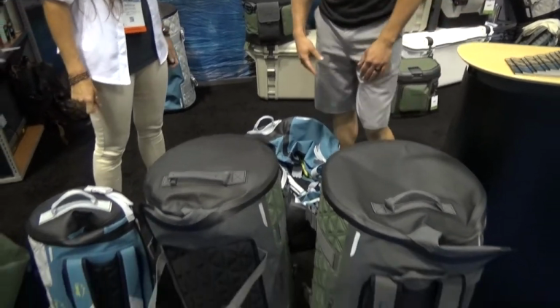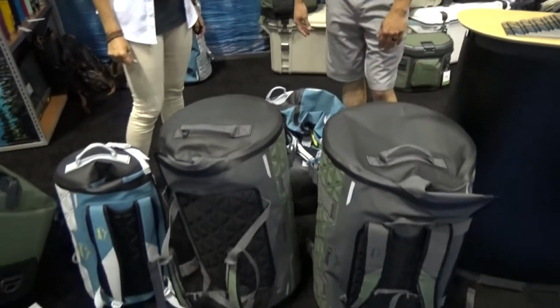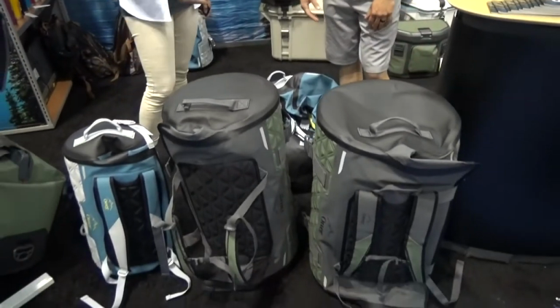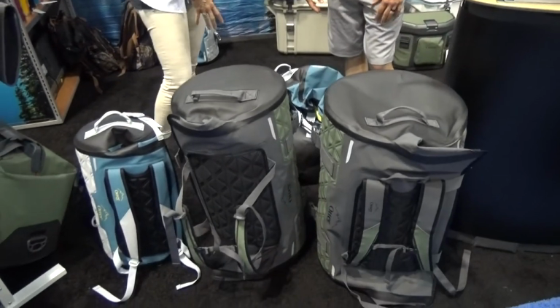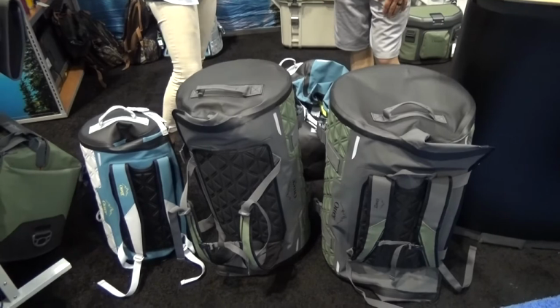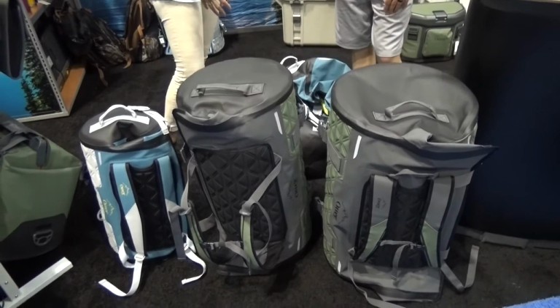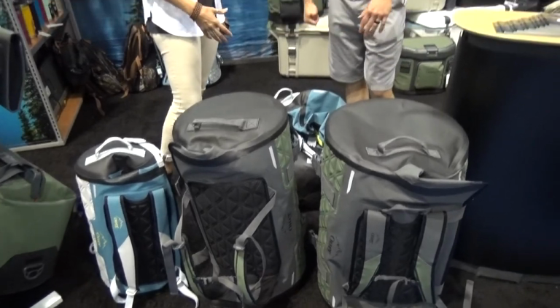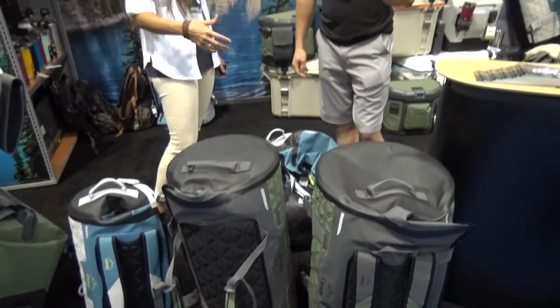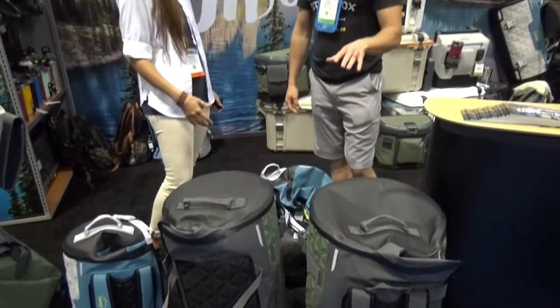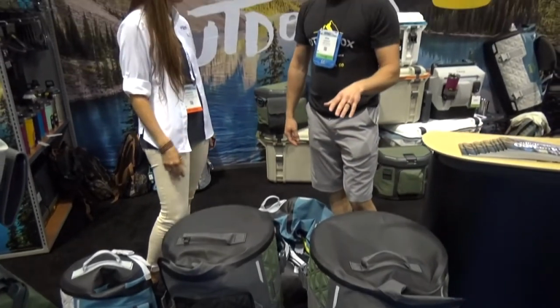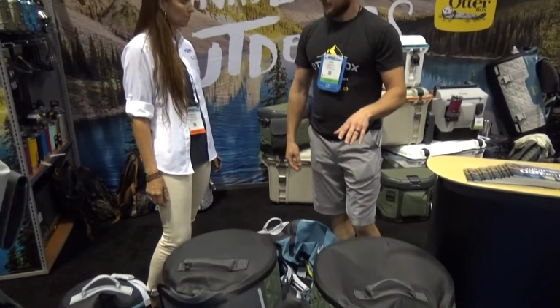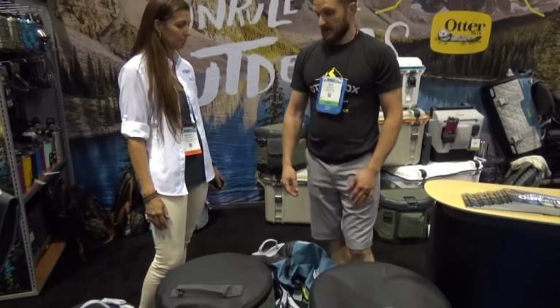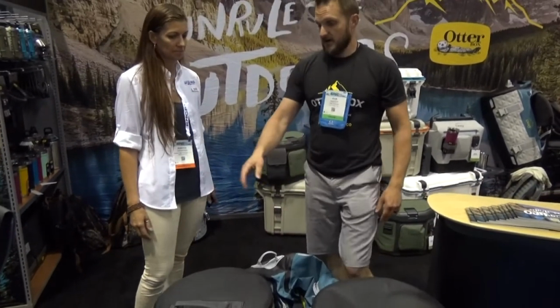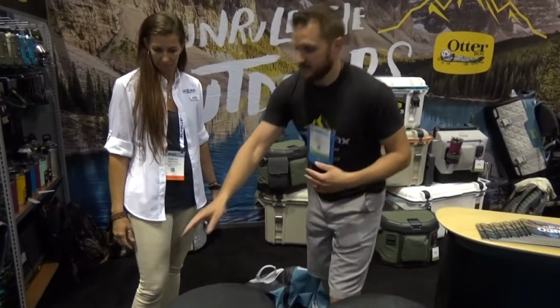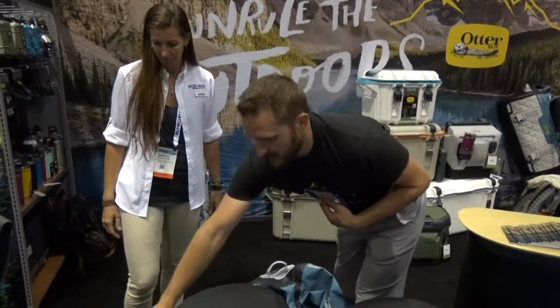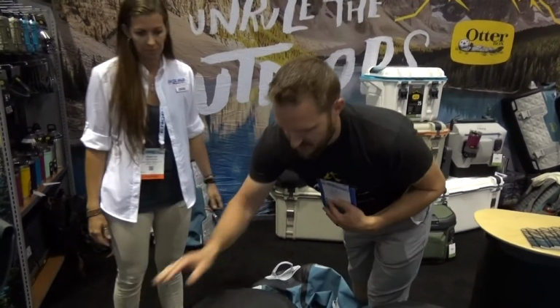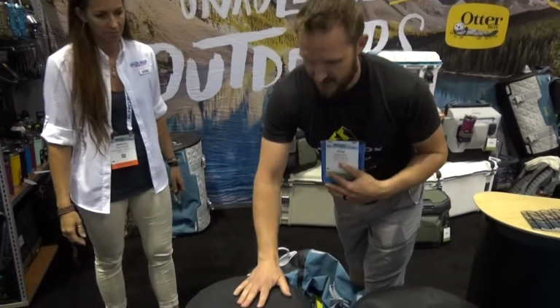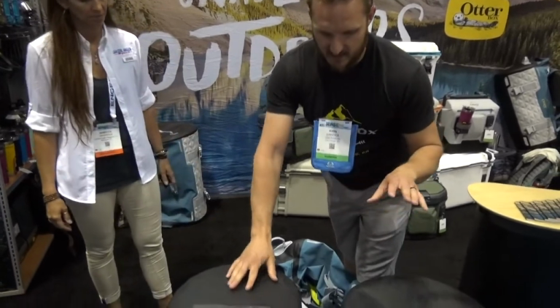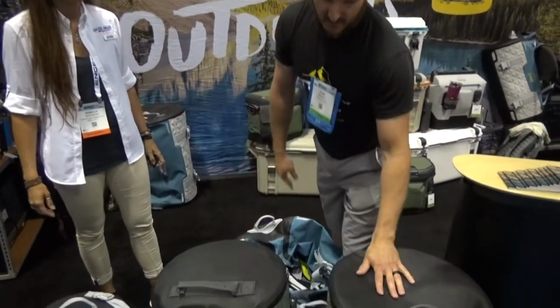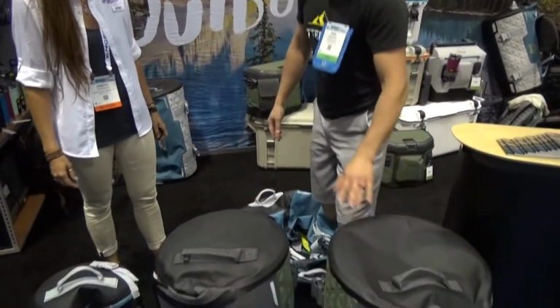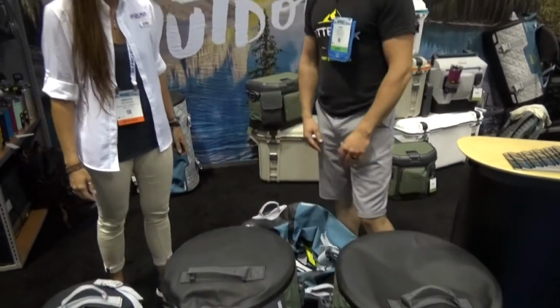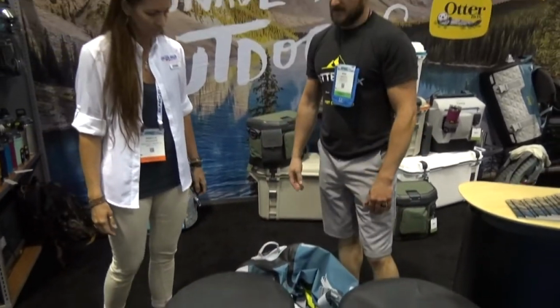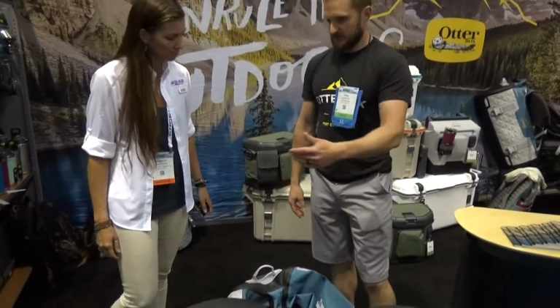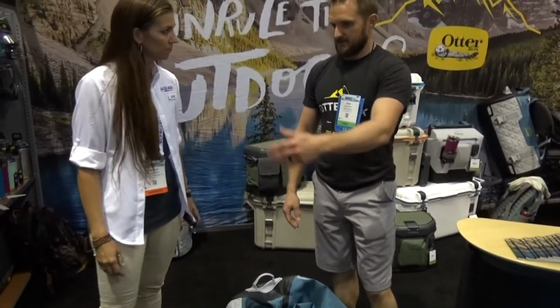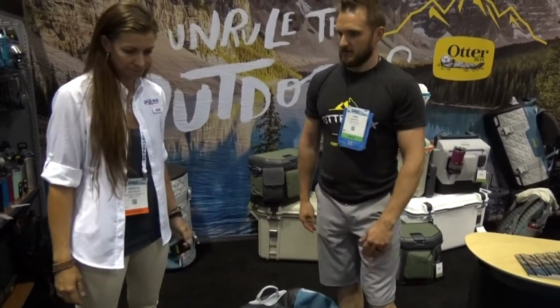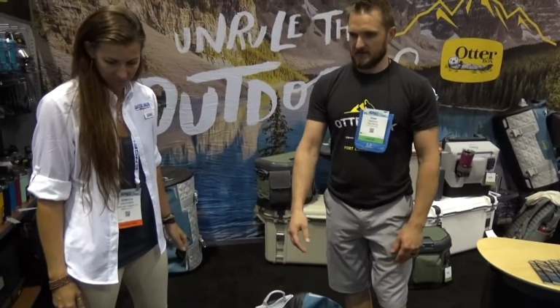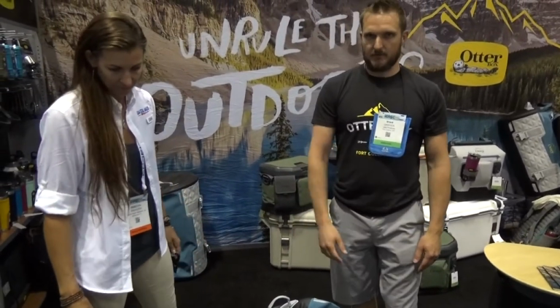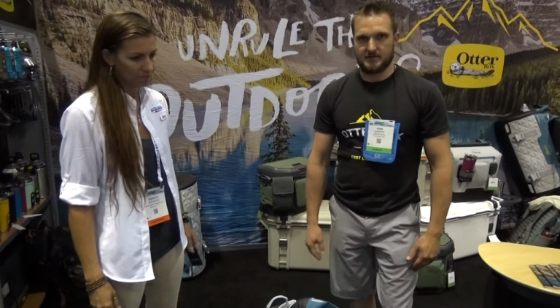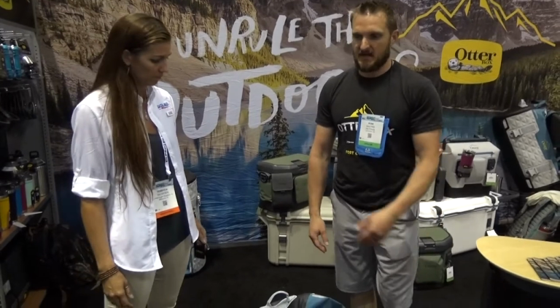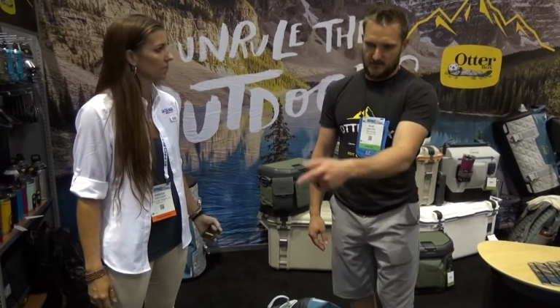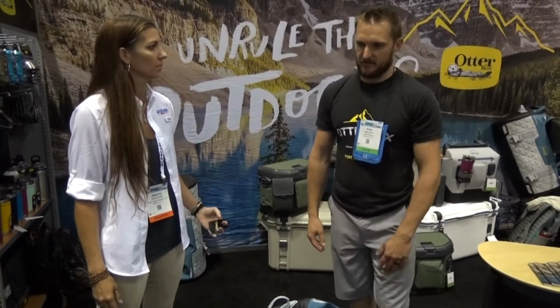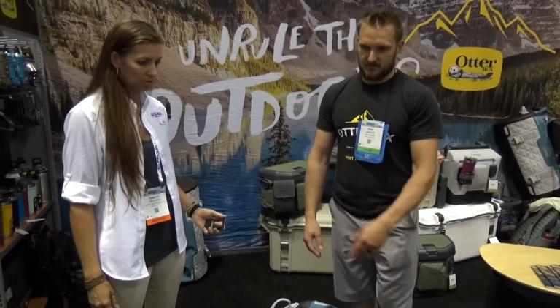Oh, that's awesome. And they're available now? They were just announced, but they'll be available in September. They're priced at $249, $299, and $349, and then Realtree is a $50 upcharge for the Realtree color as well.